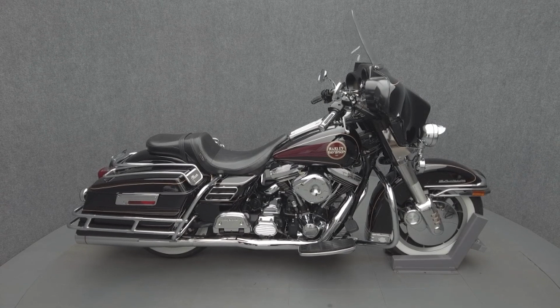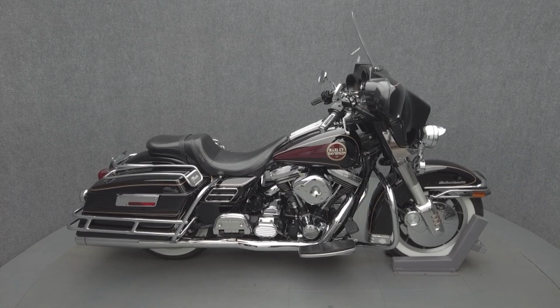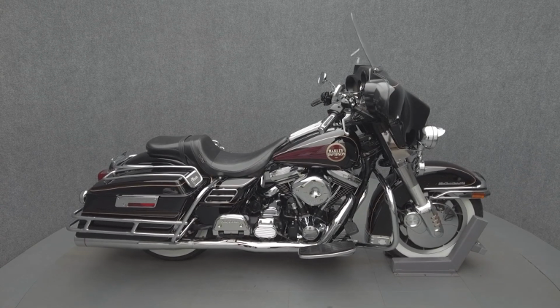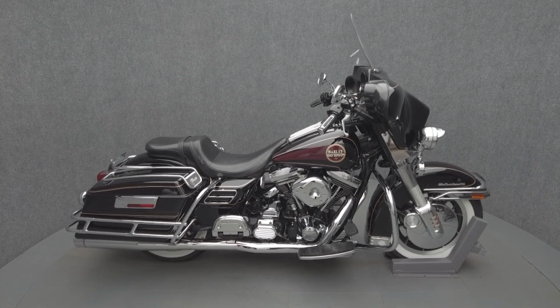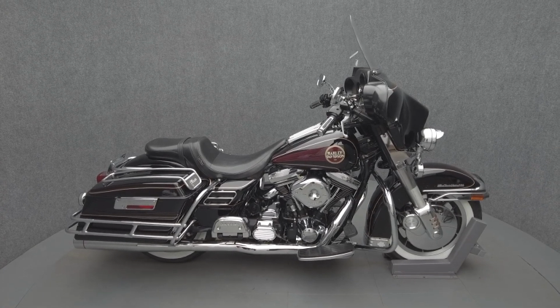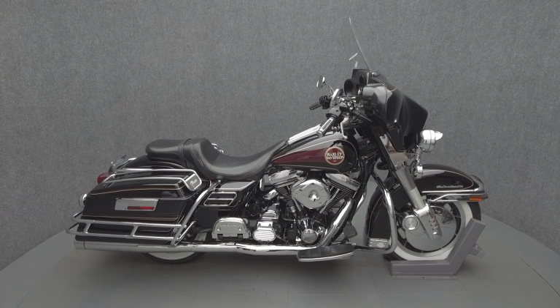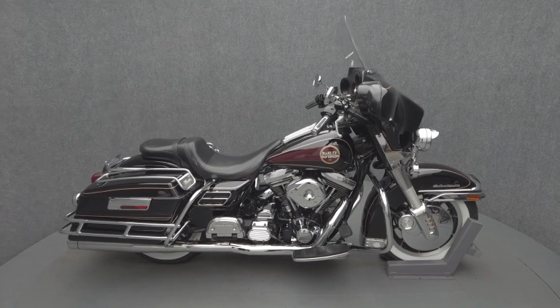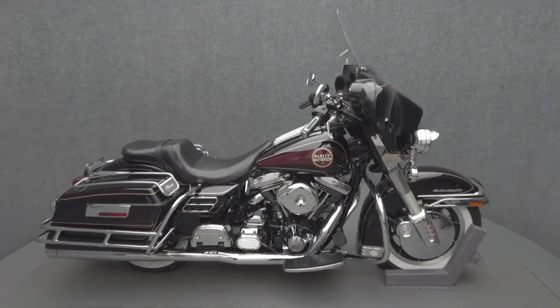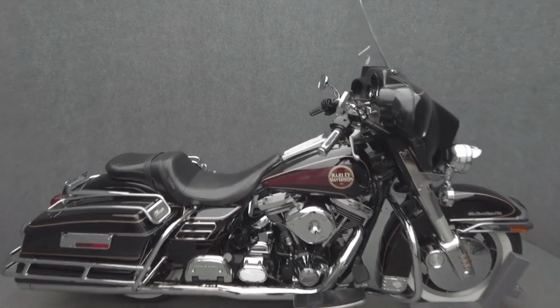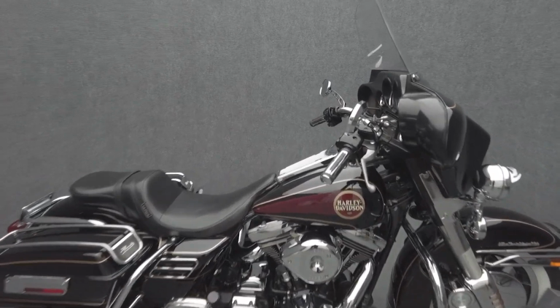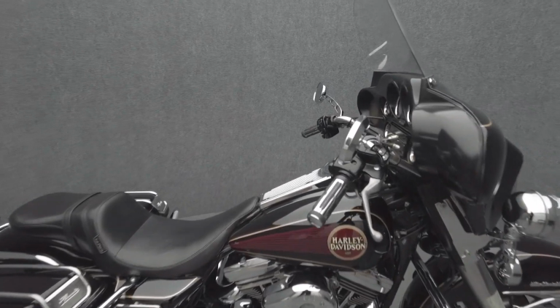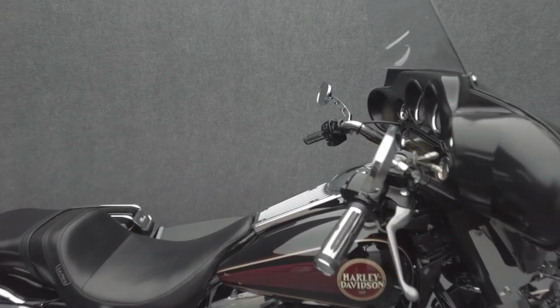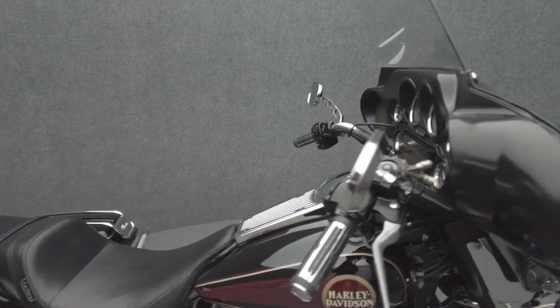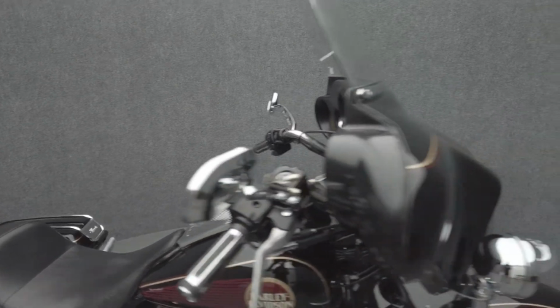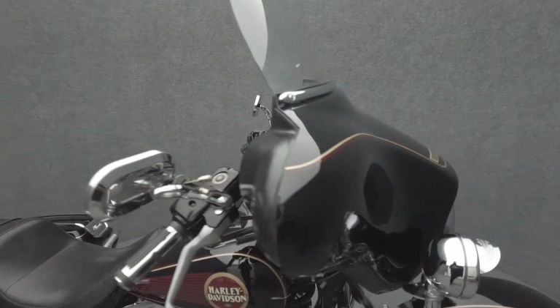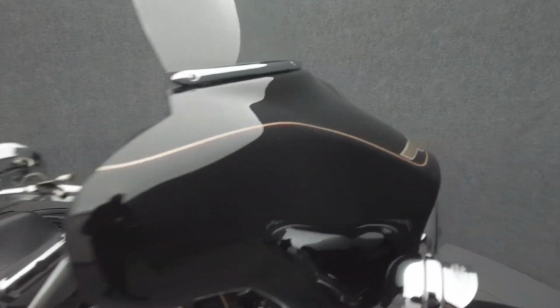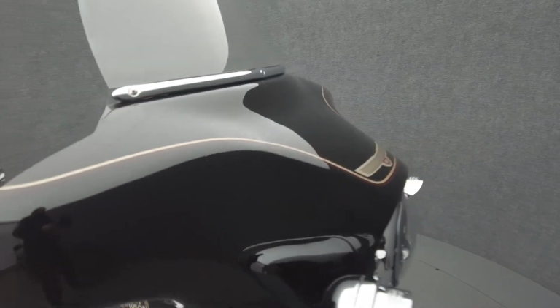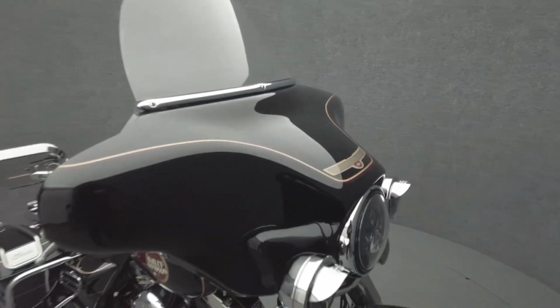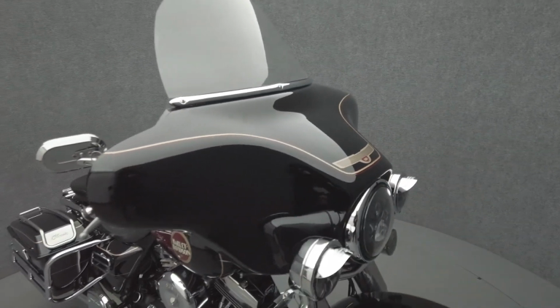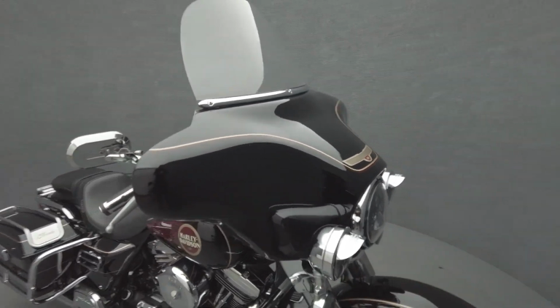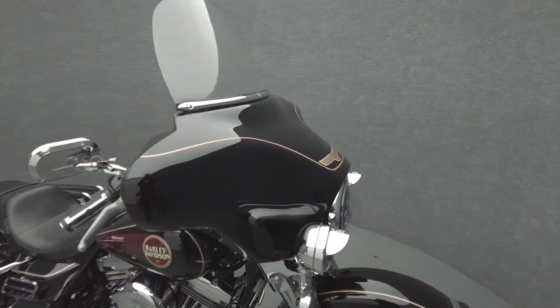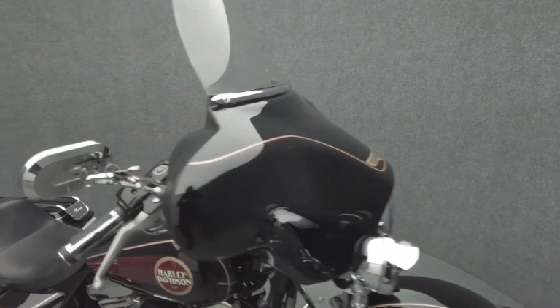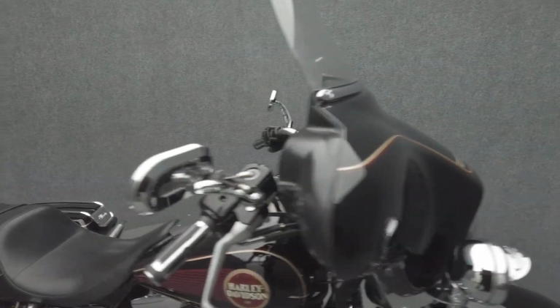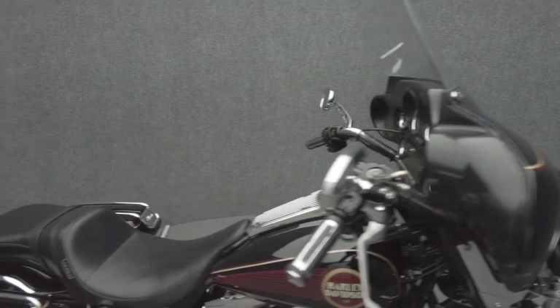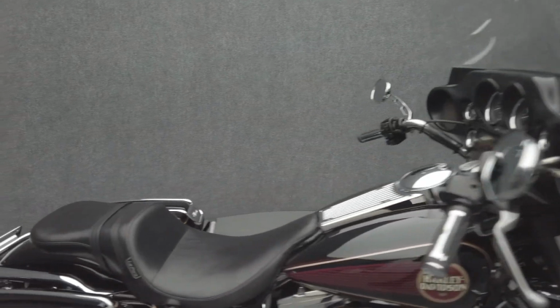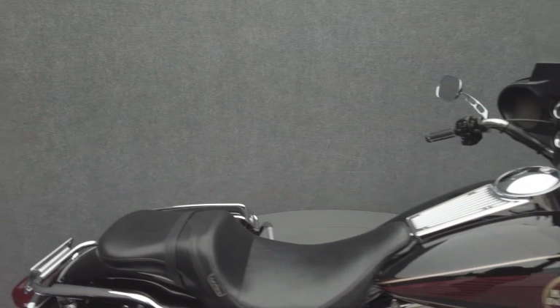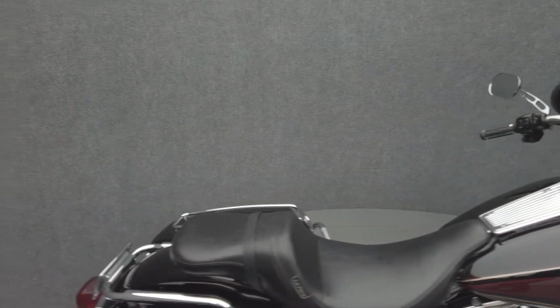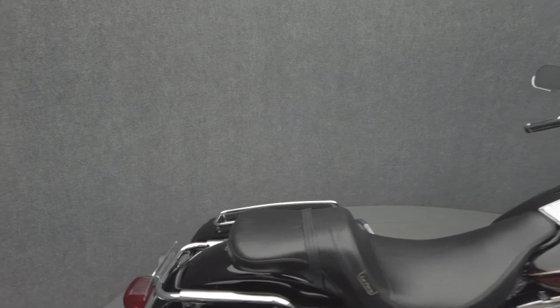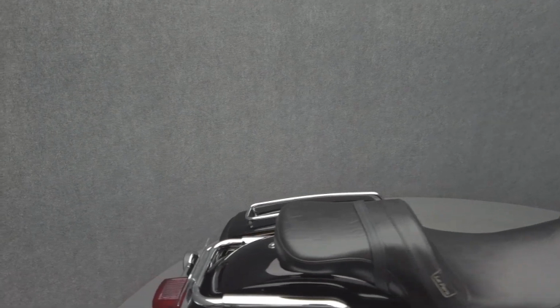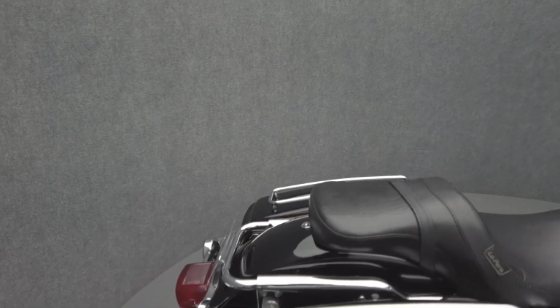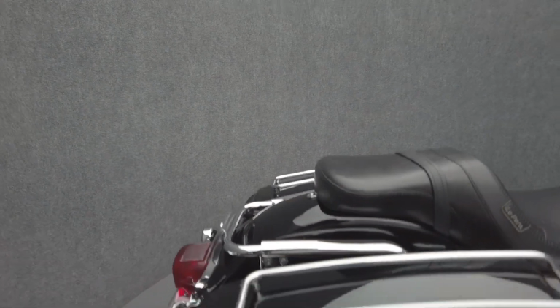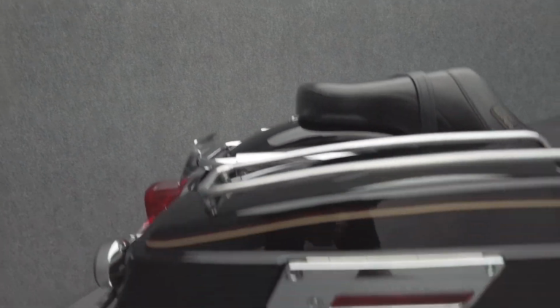Hey everyone, this is Keegan from National Power Sports. This 1996 Harley-Davidson Electra Glide Ultra Classic with 30,730 miles passes New Hampshire State Inspection and runs well. It comes equipped with cruise control and a multi-function two-speaker audio system.